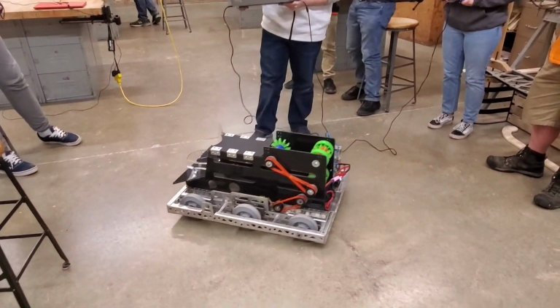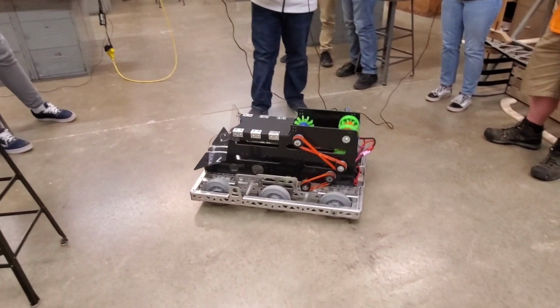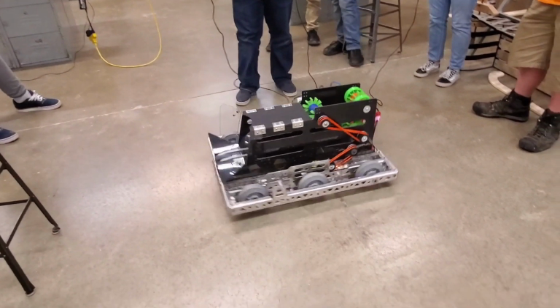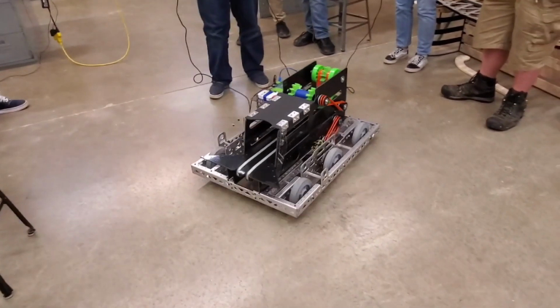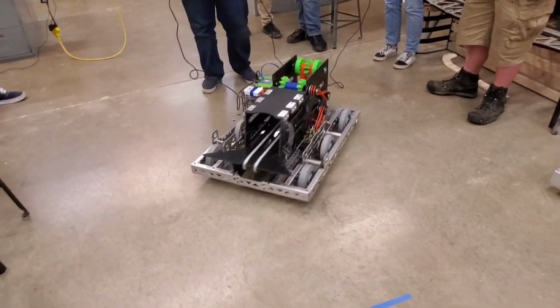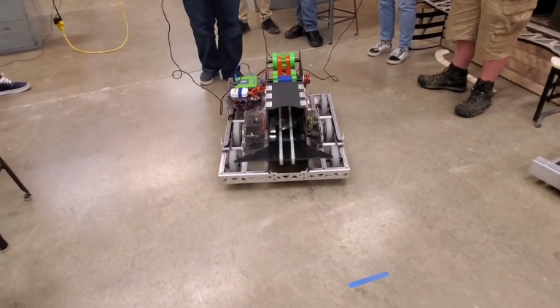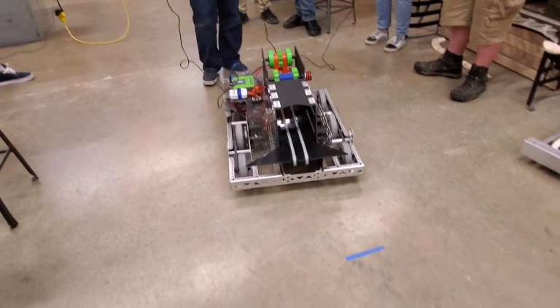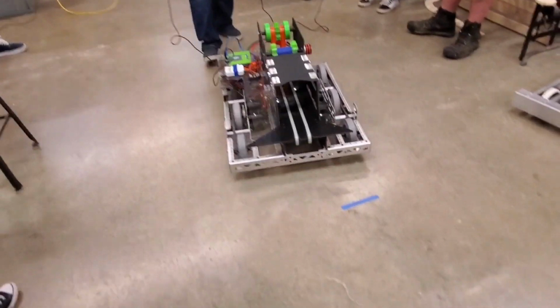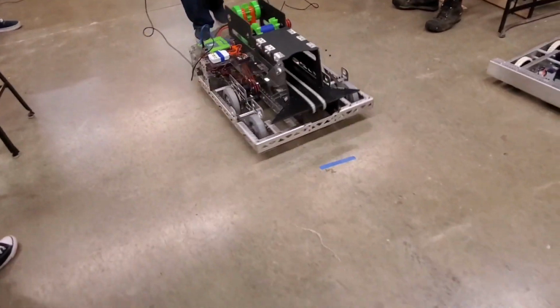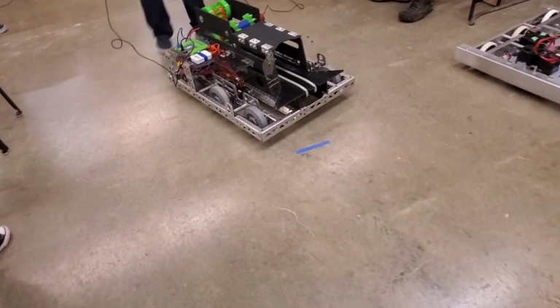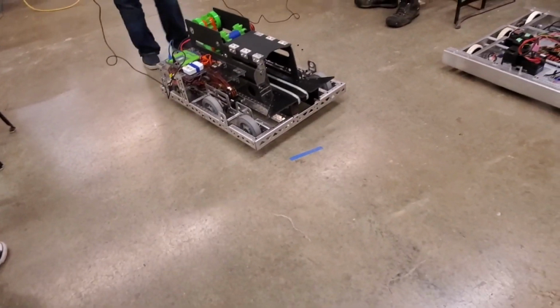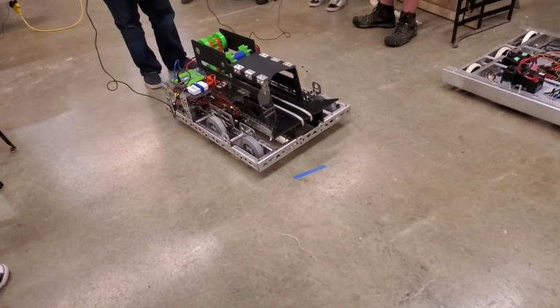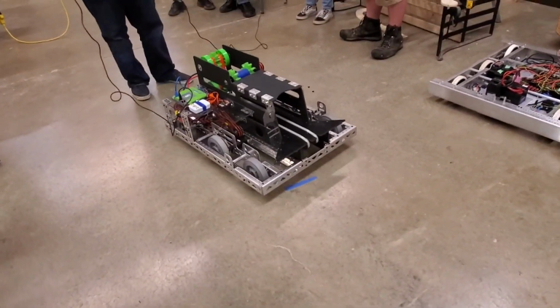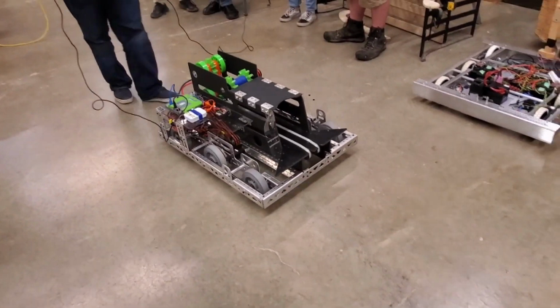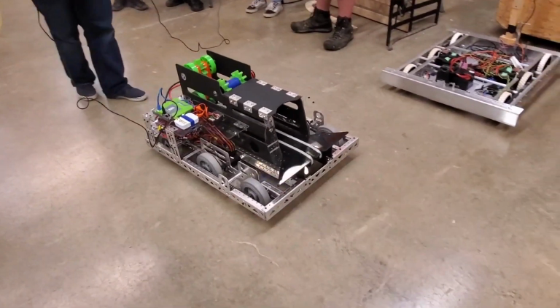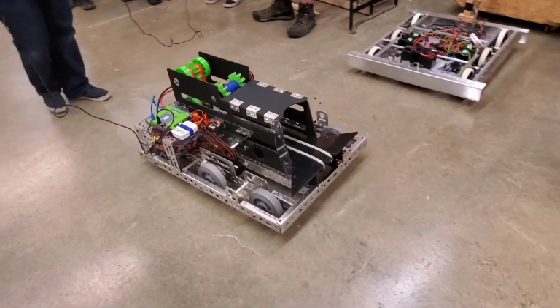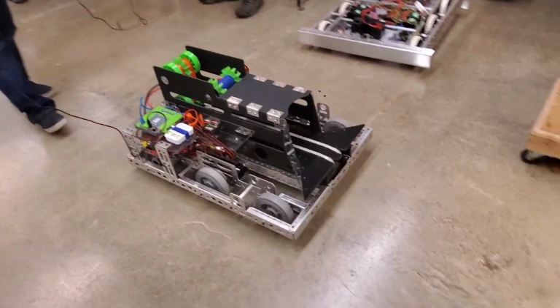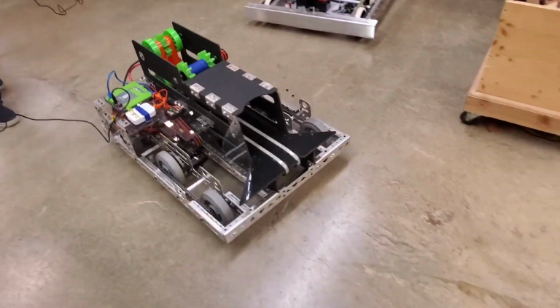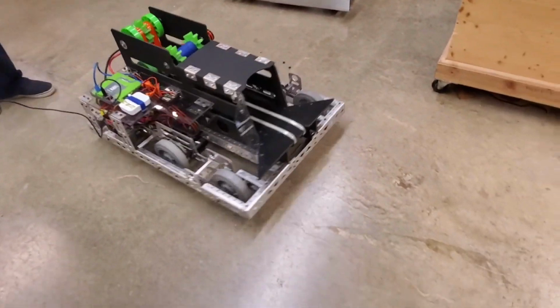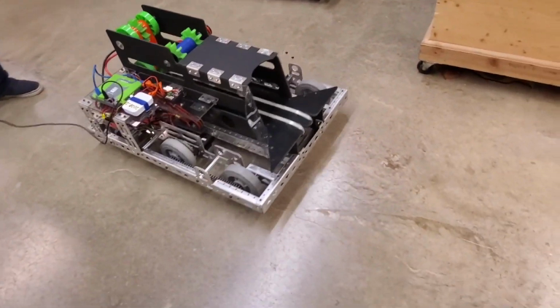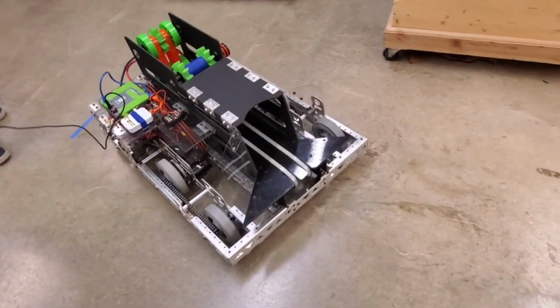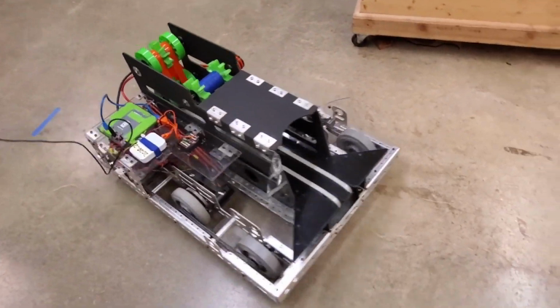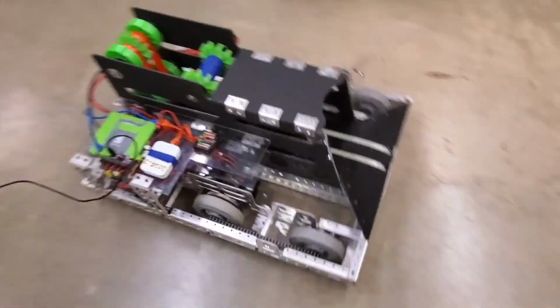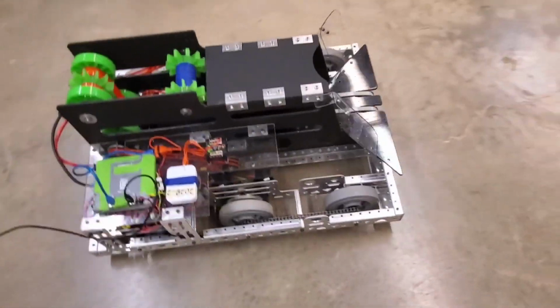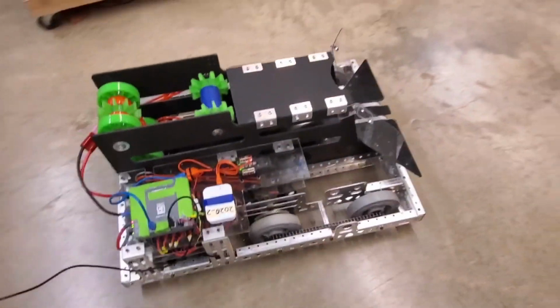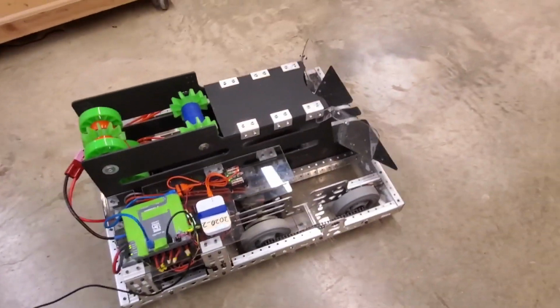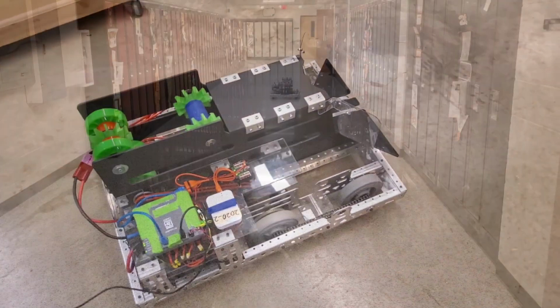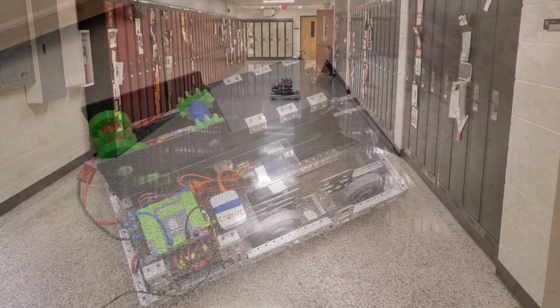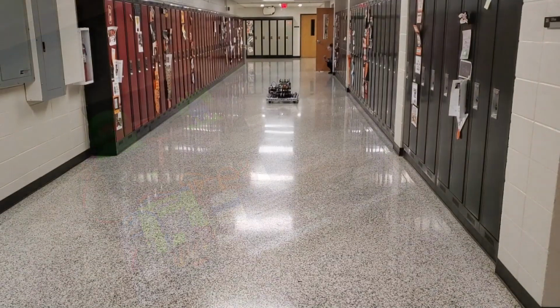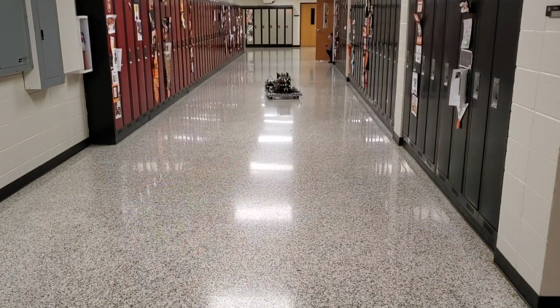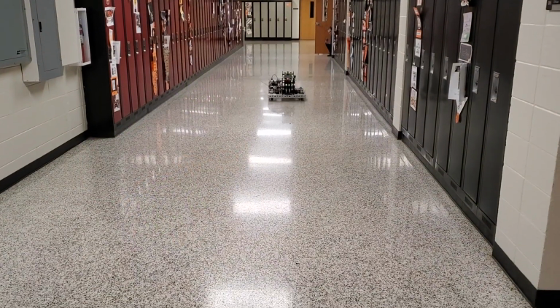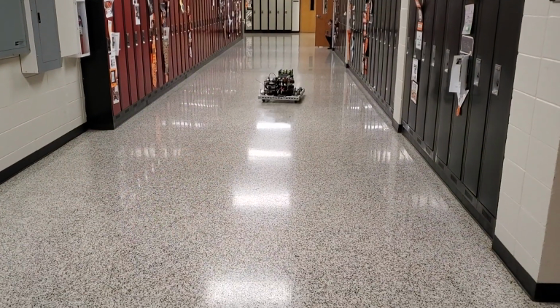Bot A is born. This is the first time the robot ran with downloaded code. Then it went completely wireless.